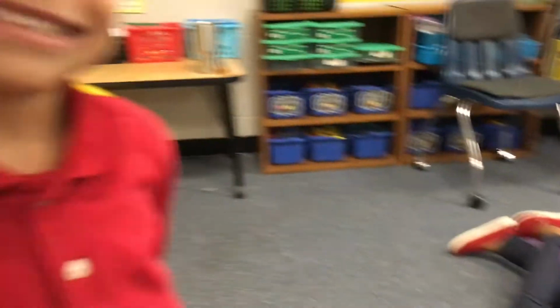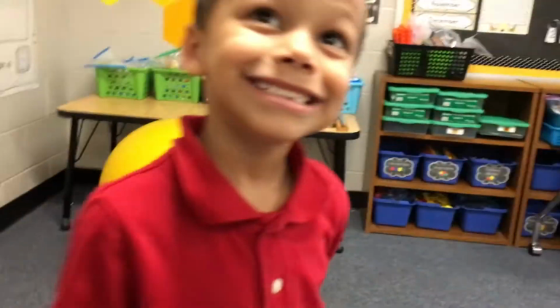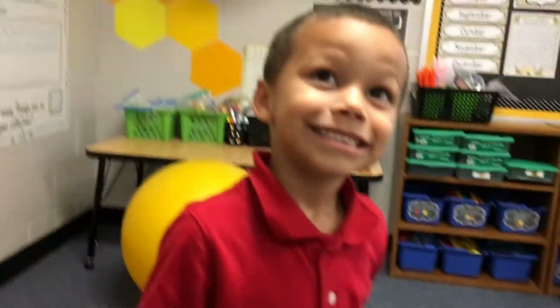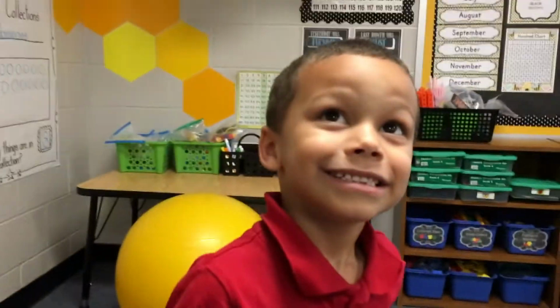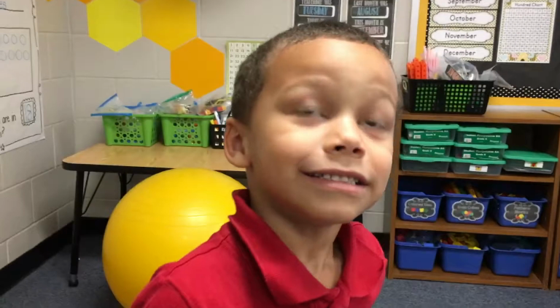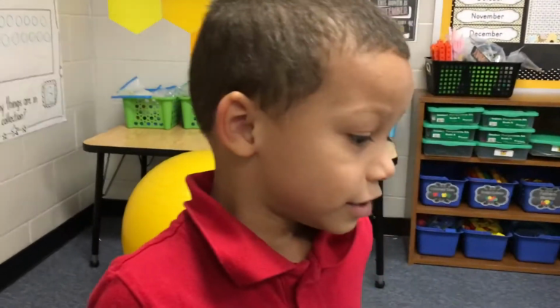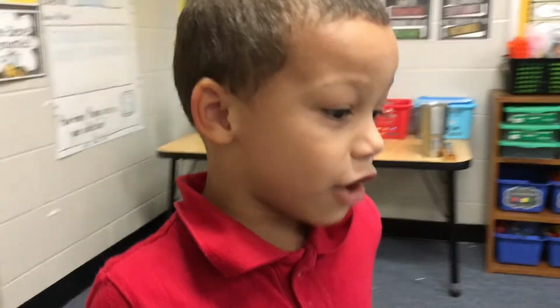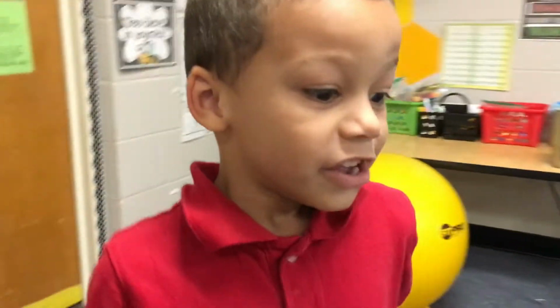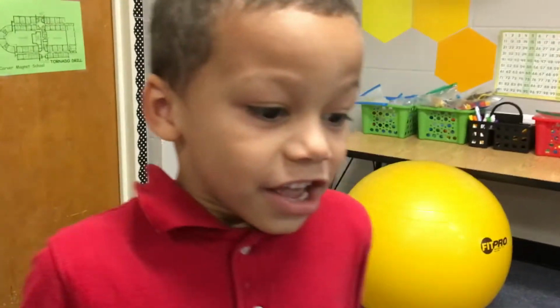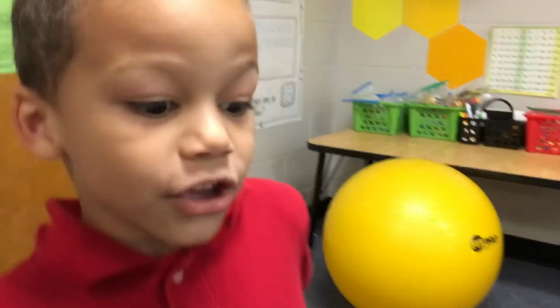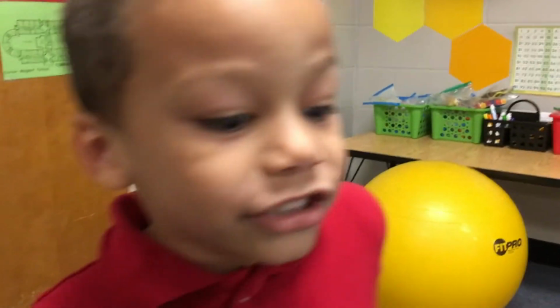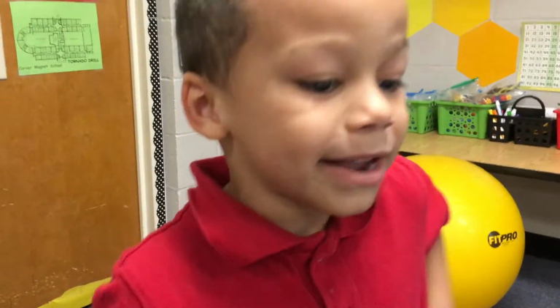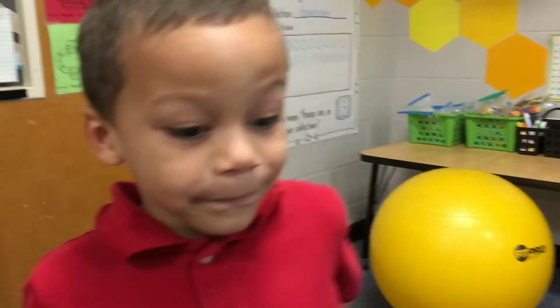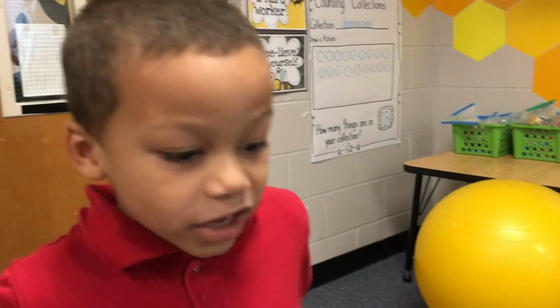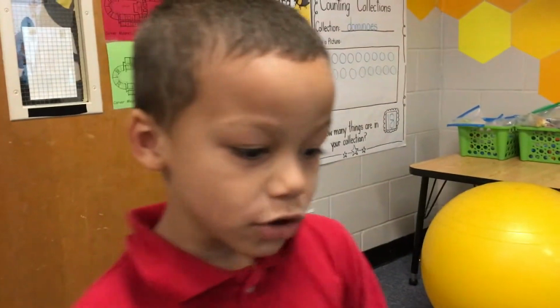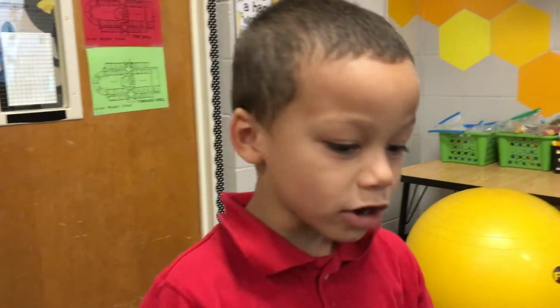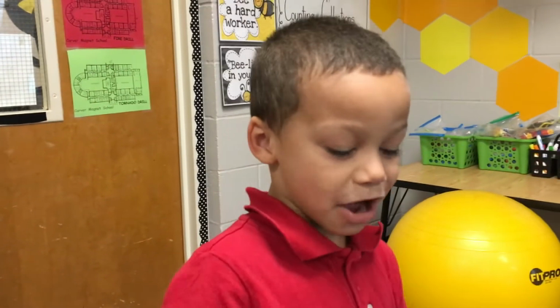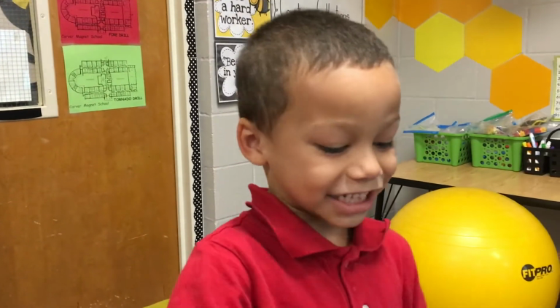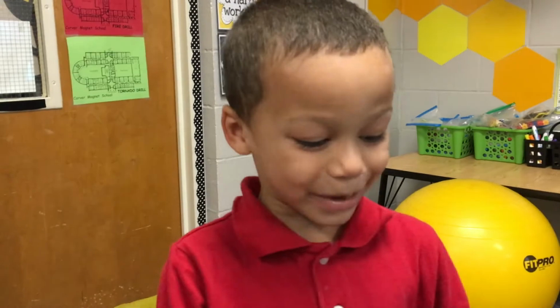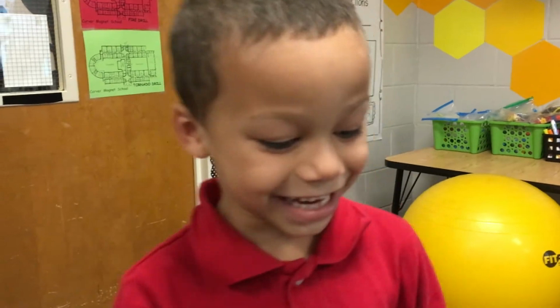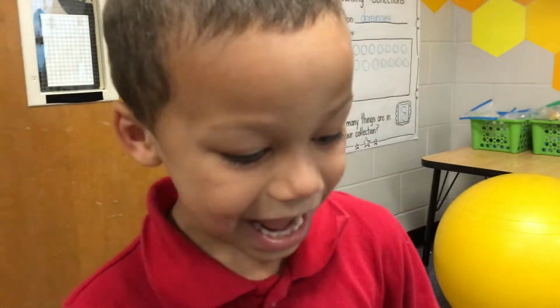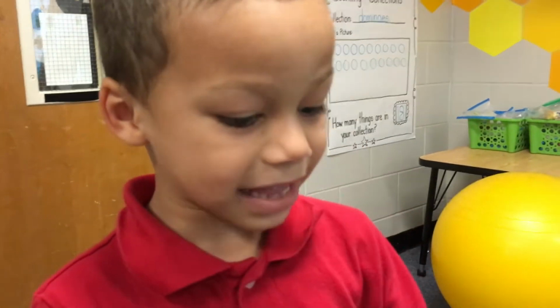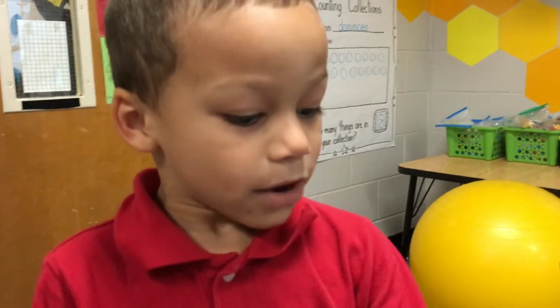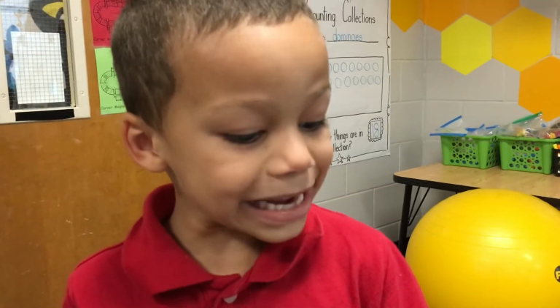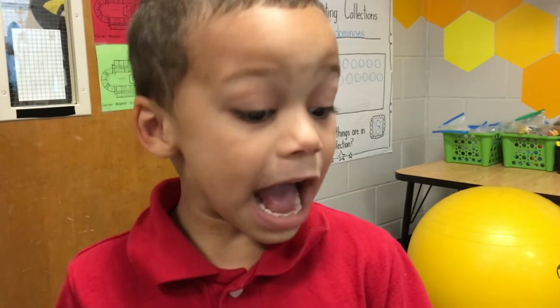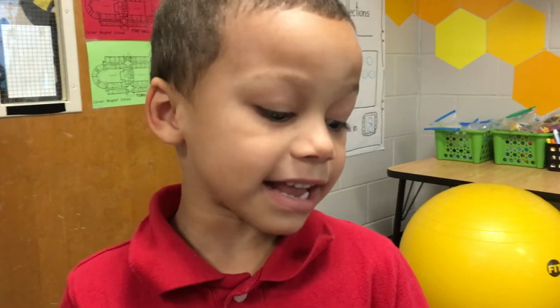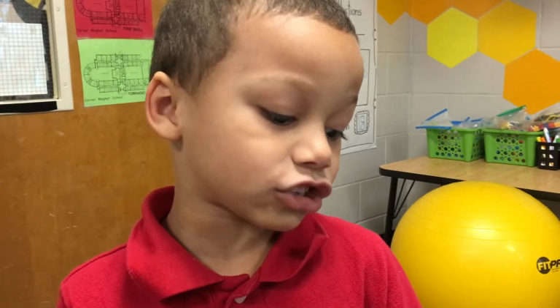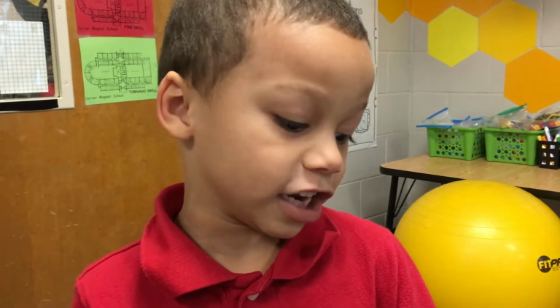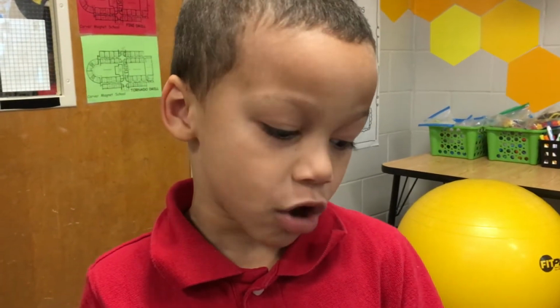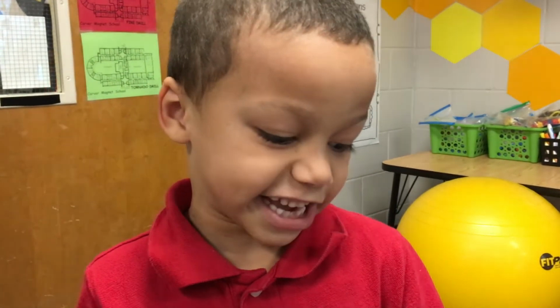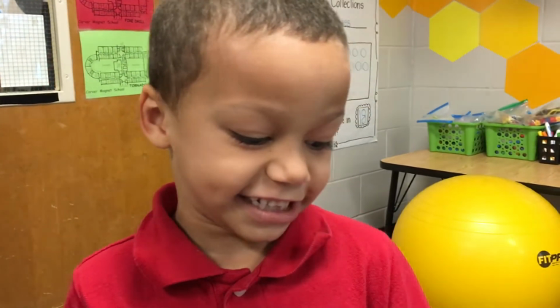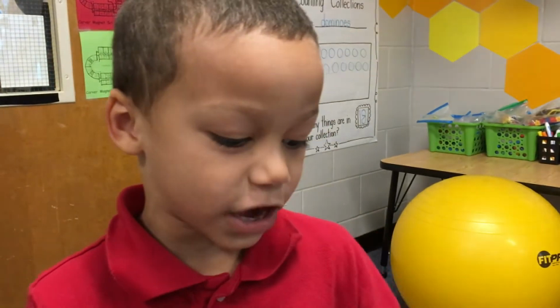What do you do in the poetry center? You actually circle all the words that start with T and then write everything that starts in the song of Tiki Tiger.